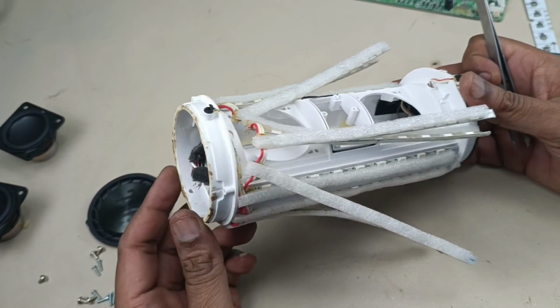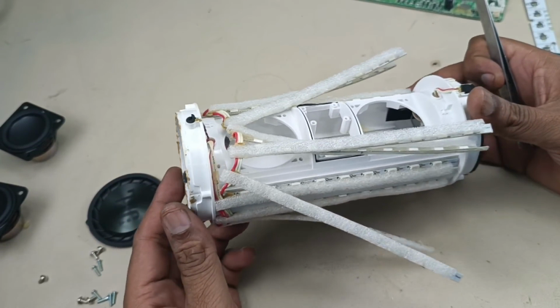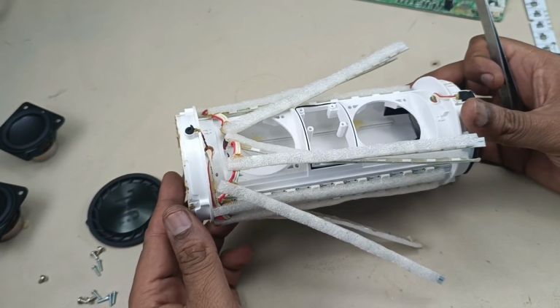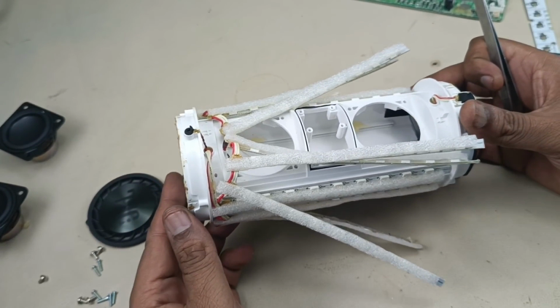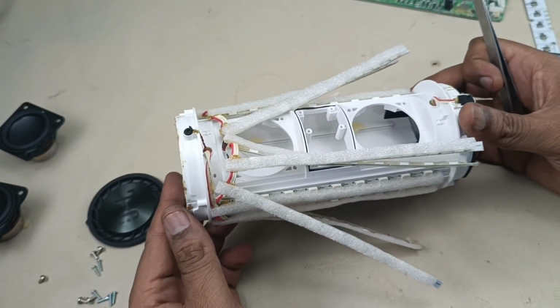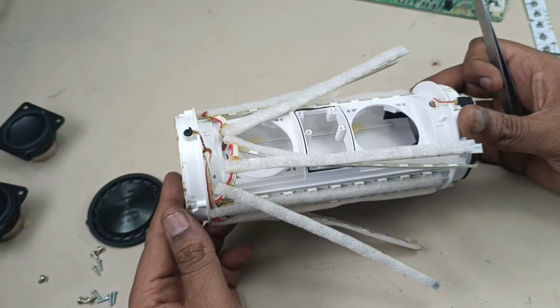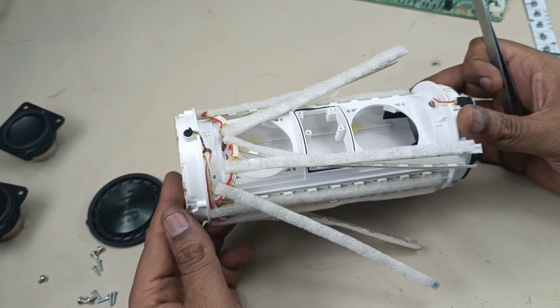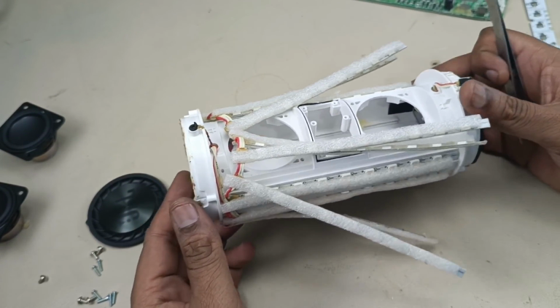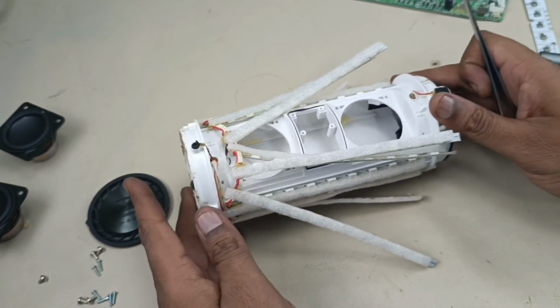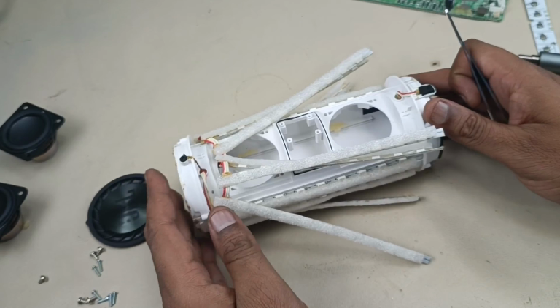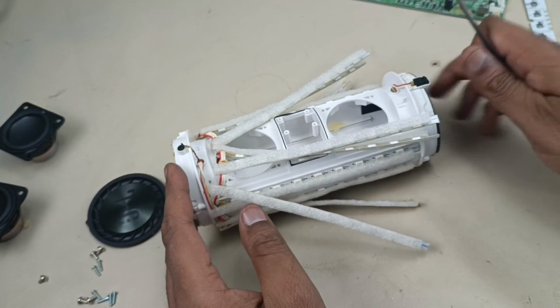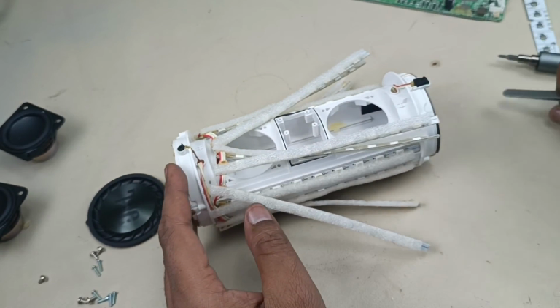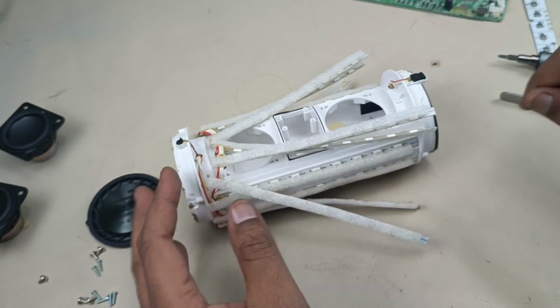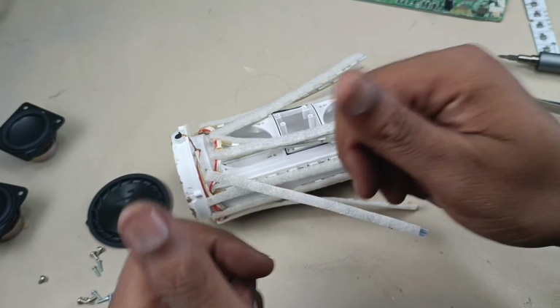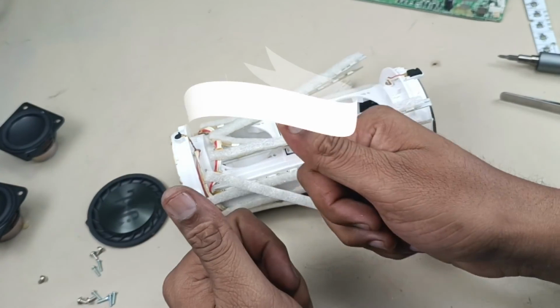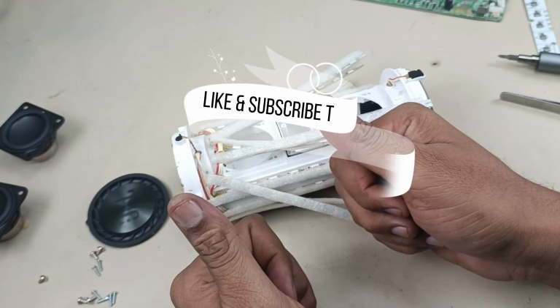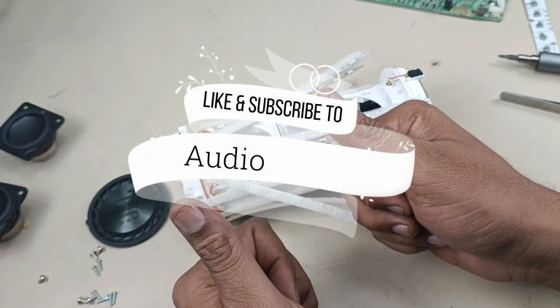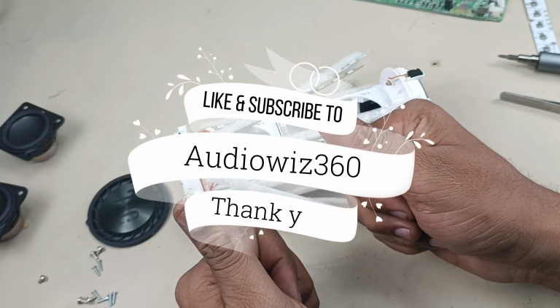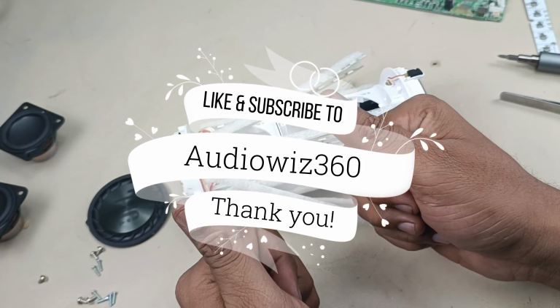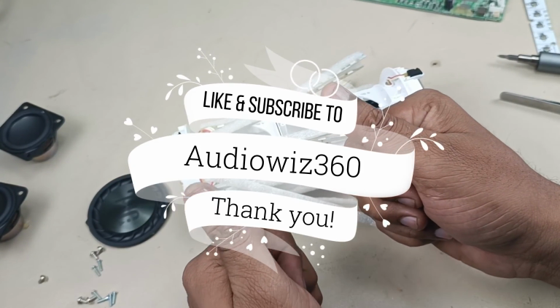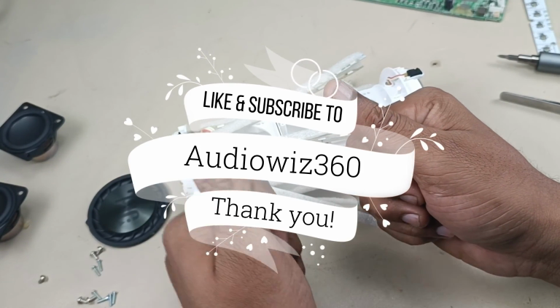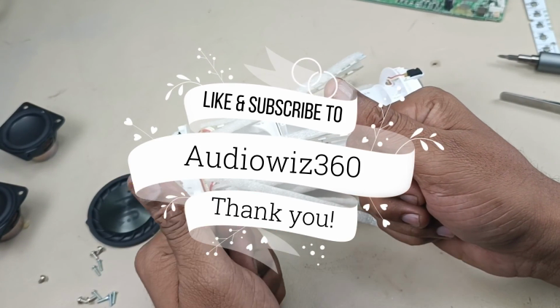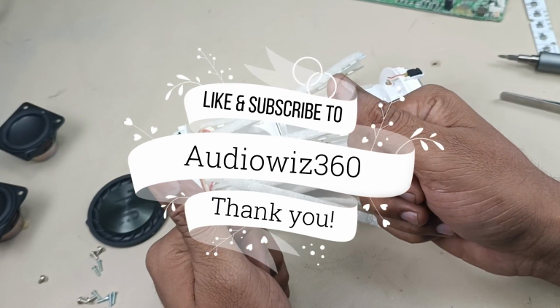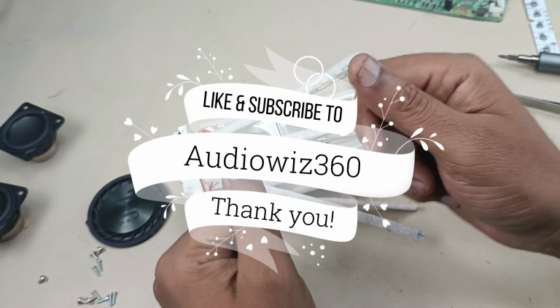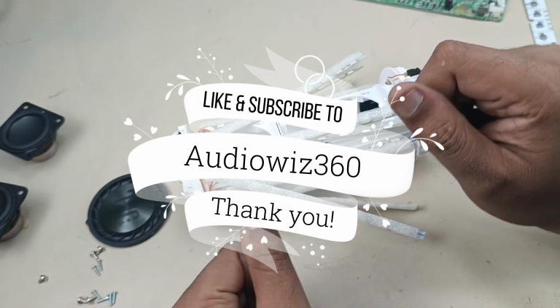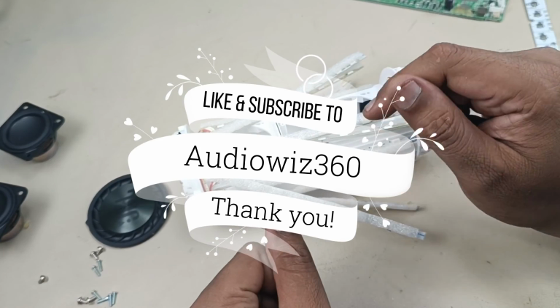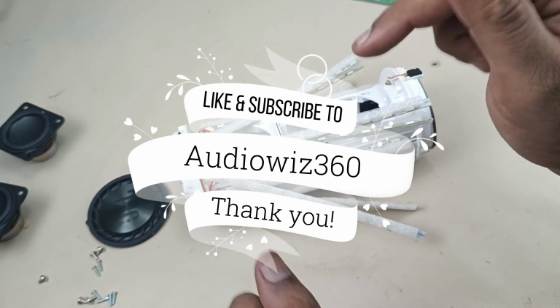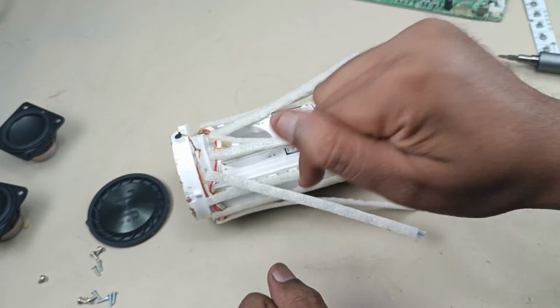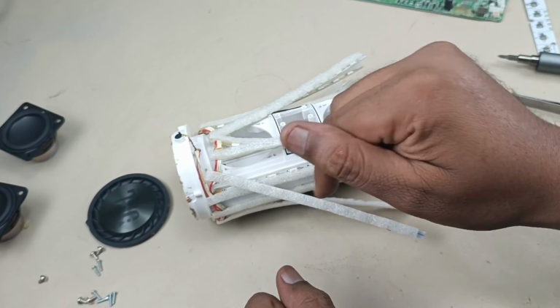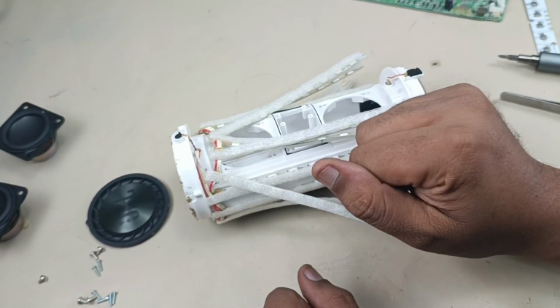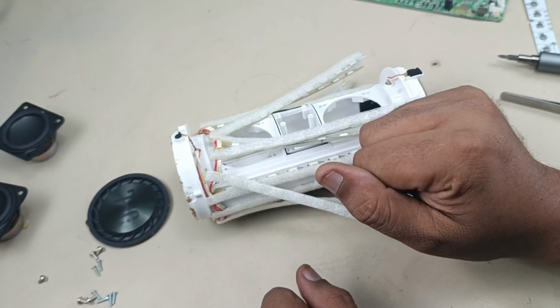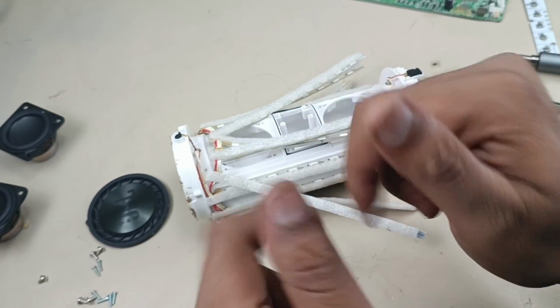Alright, let me assemble it back later. Thanks for watching the video. If you like the video please like, share, subscribe to AudioVis 360 and comment in the comment section below. Thanks for watching, bye.